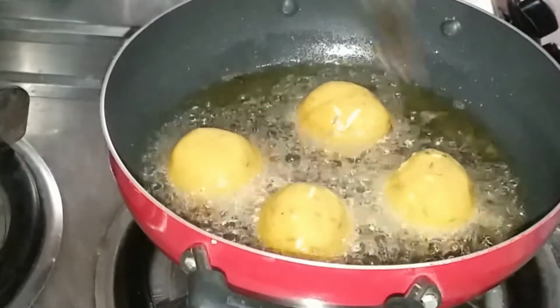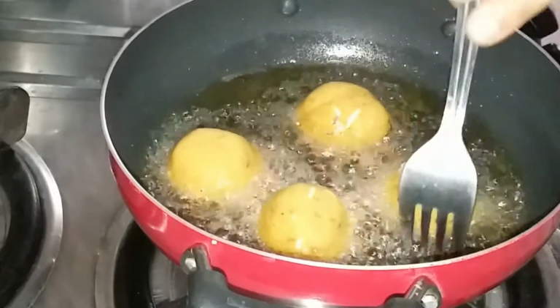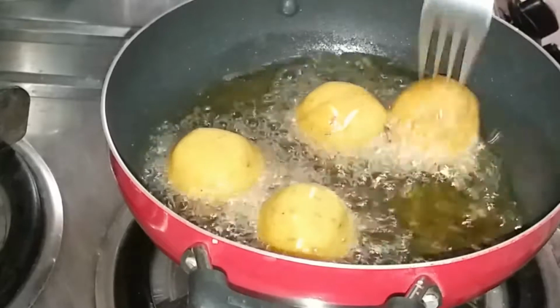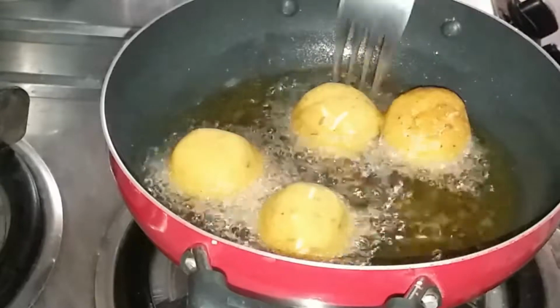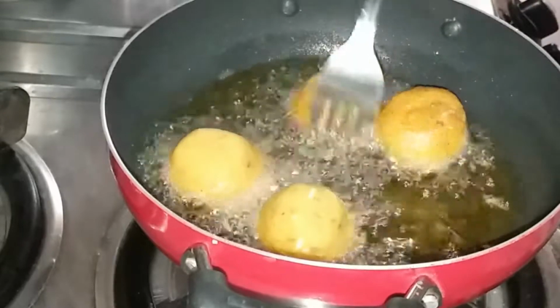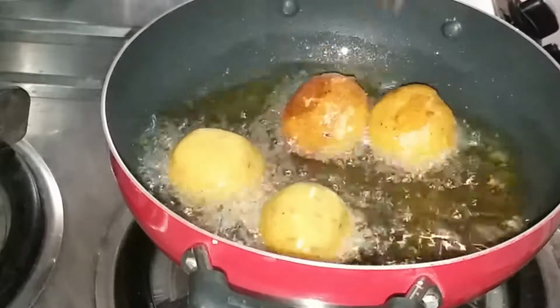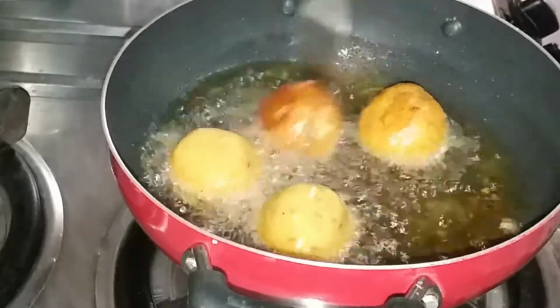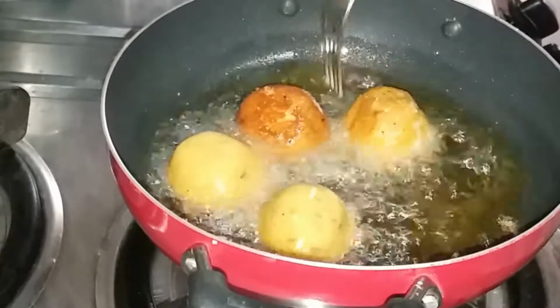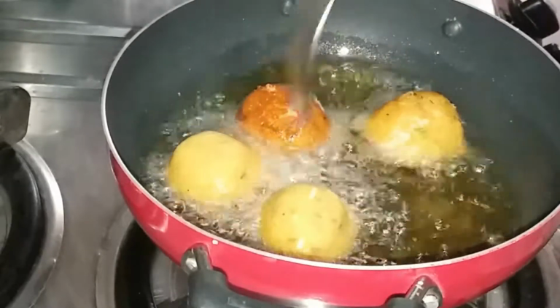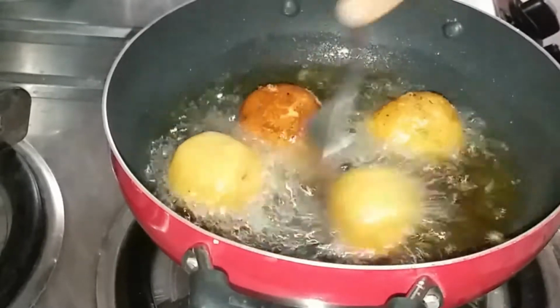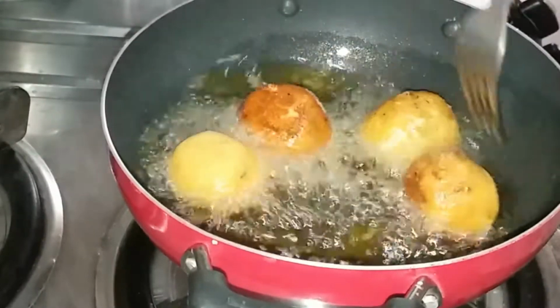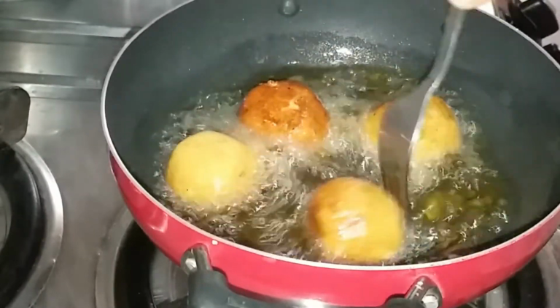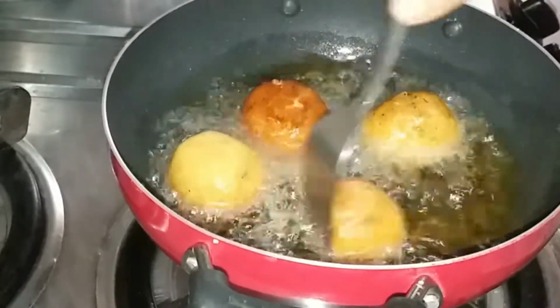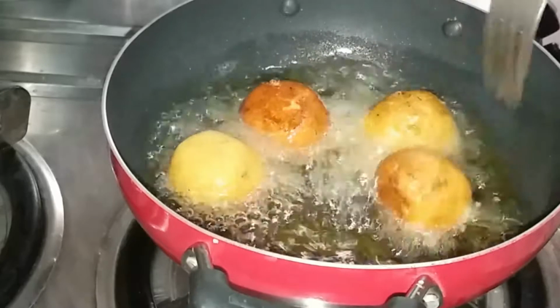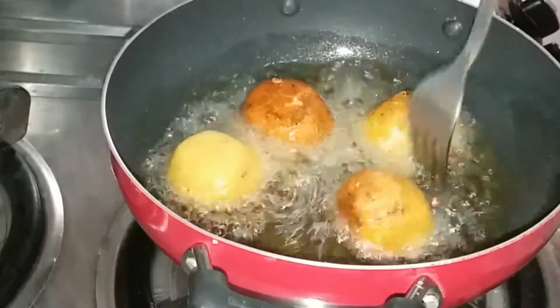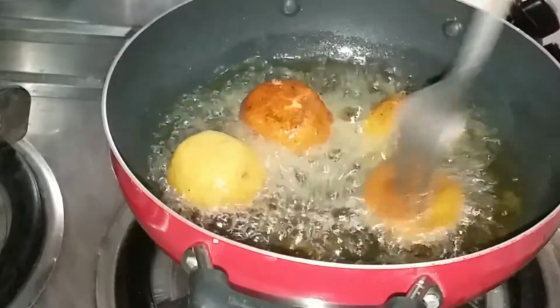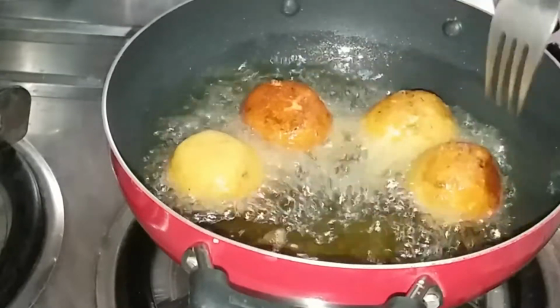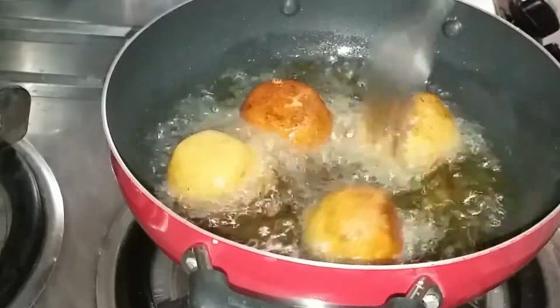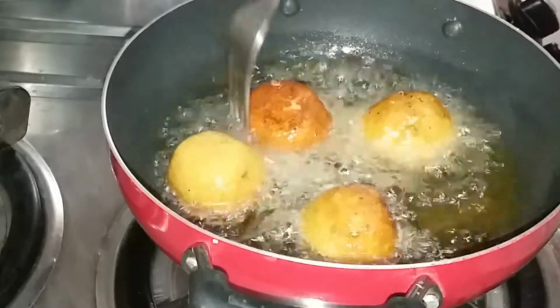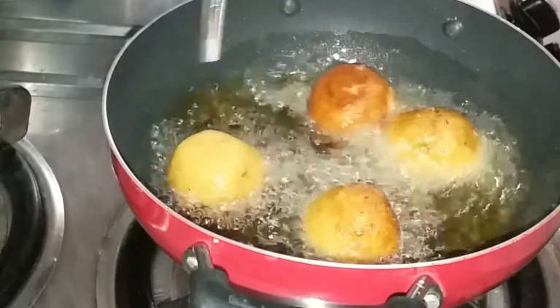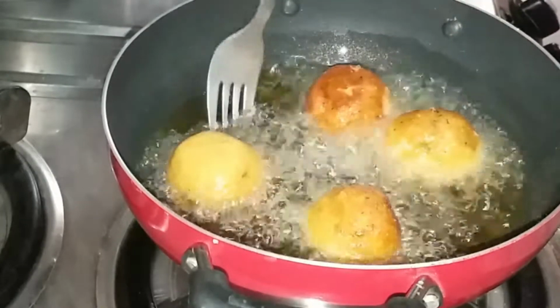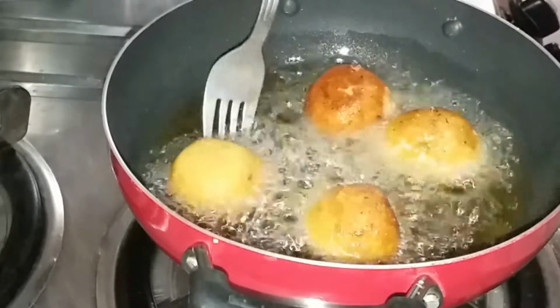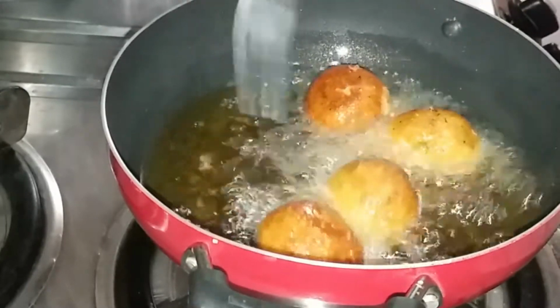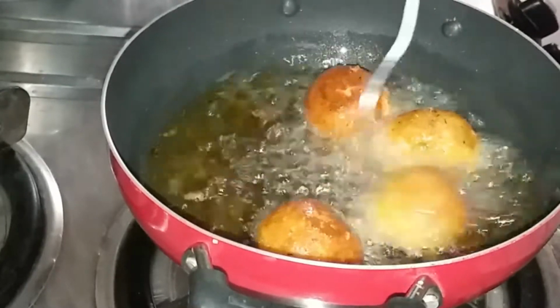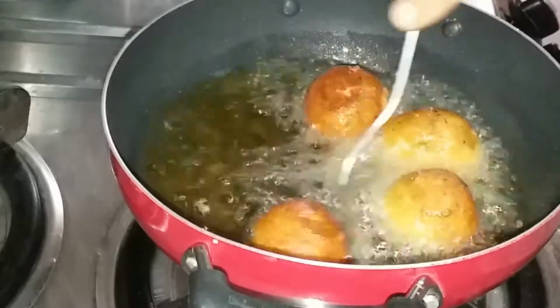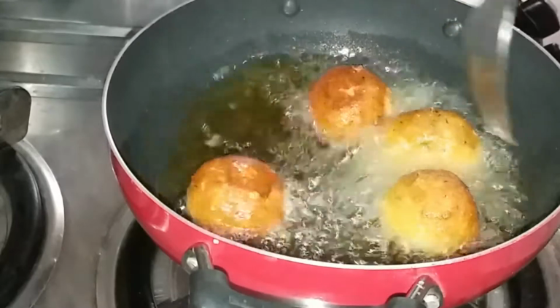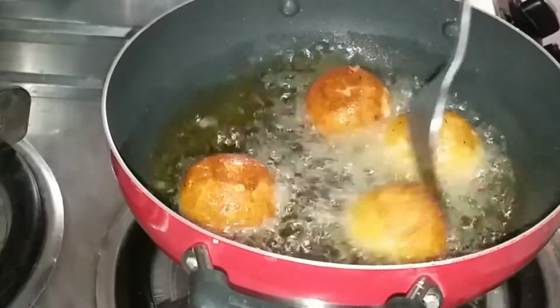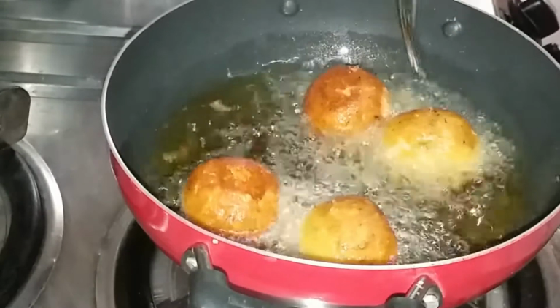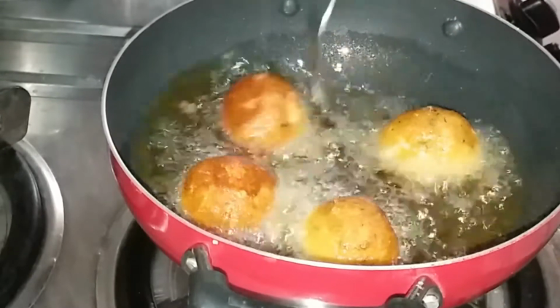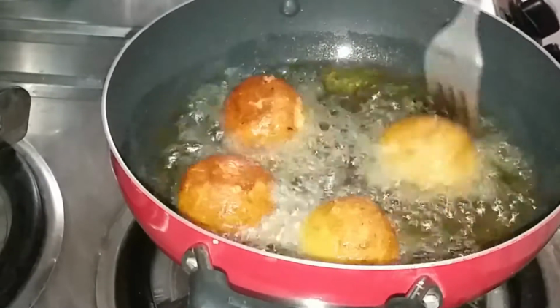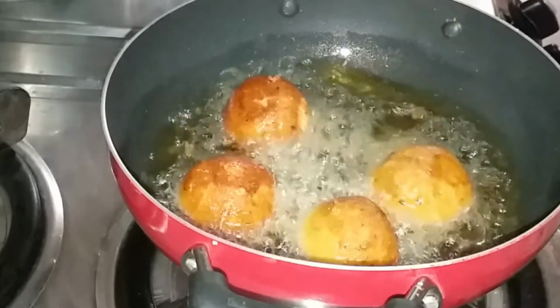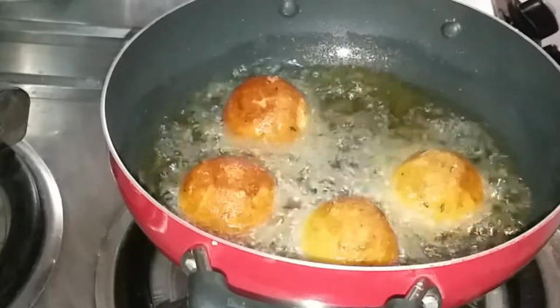Friends, I have used a small pan so that less oil is needed, and it is easier to manage. When you handle them, do it gently with a fork because the balls are very delicate and there is a chance they may break.